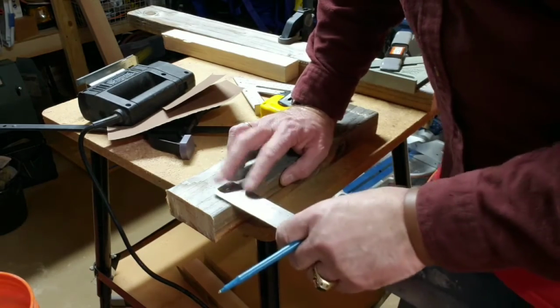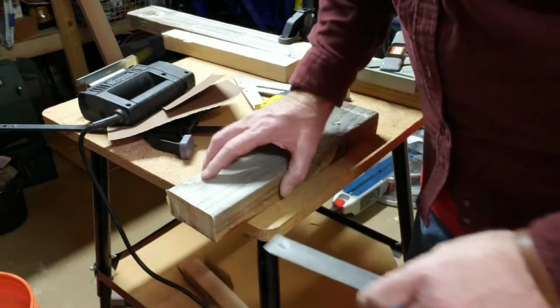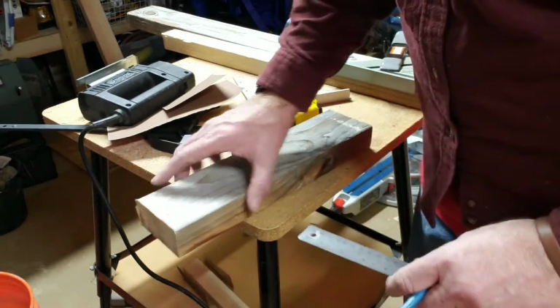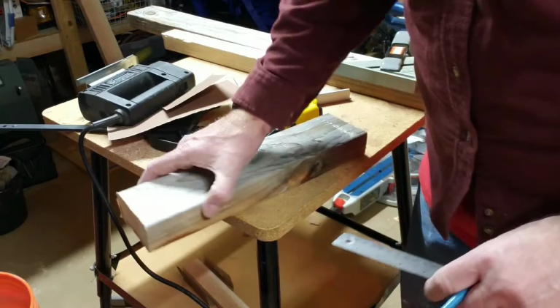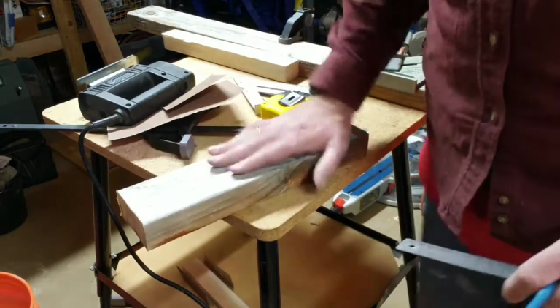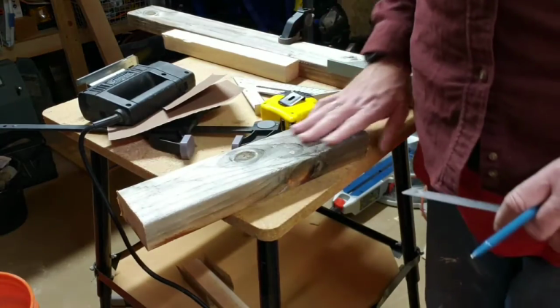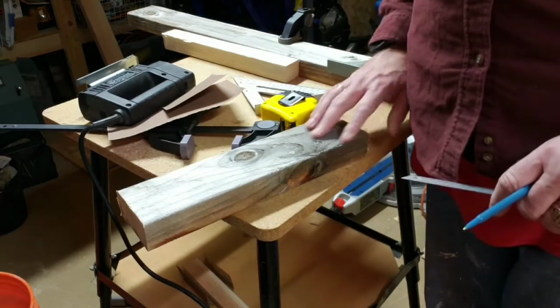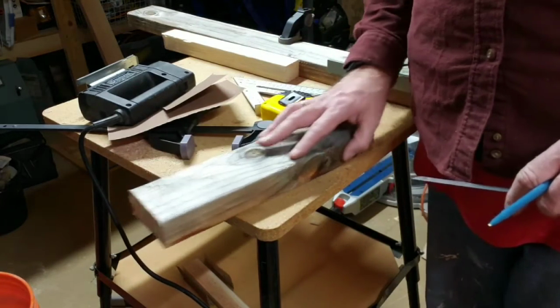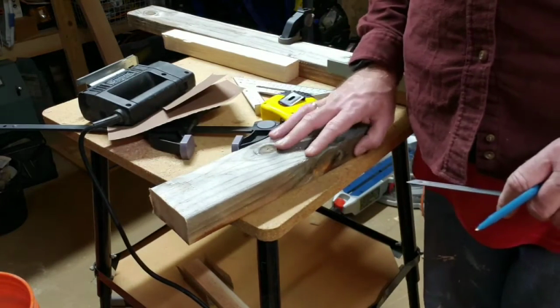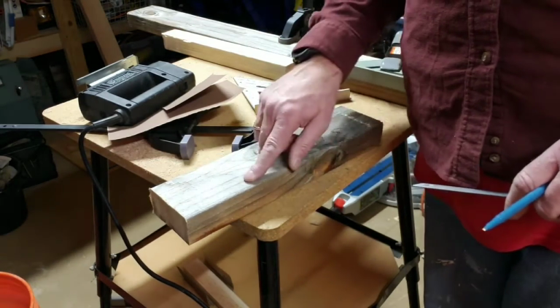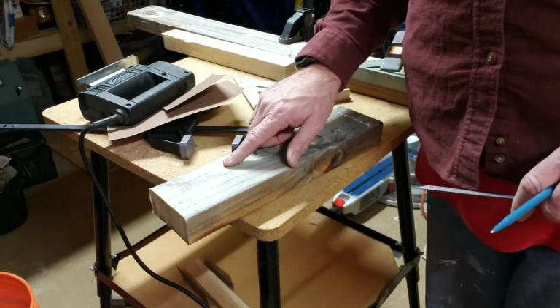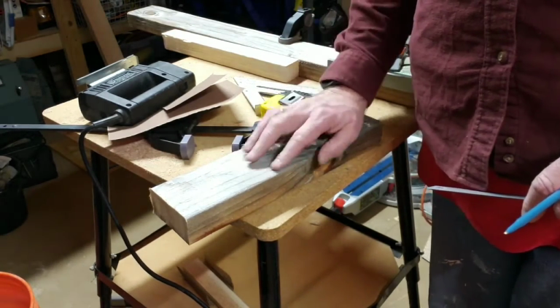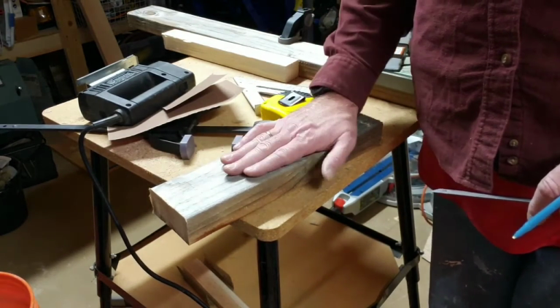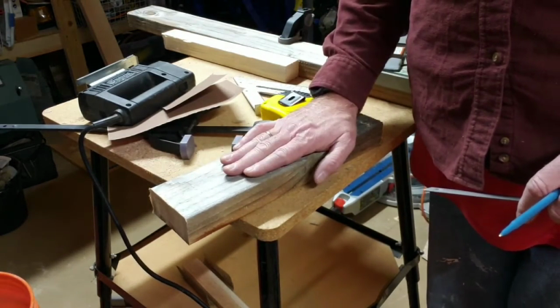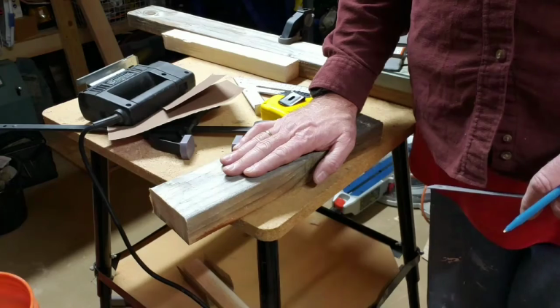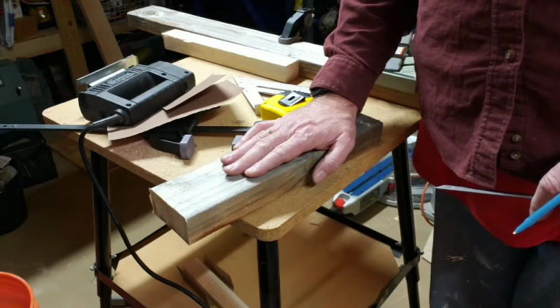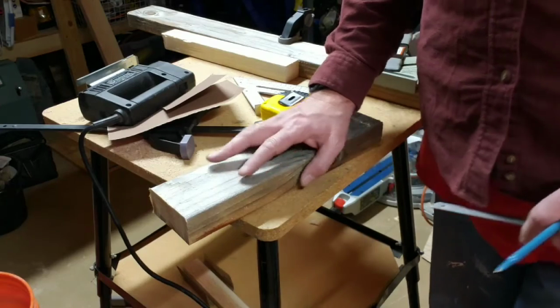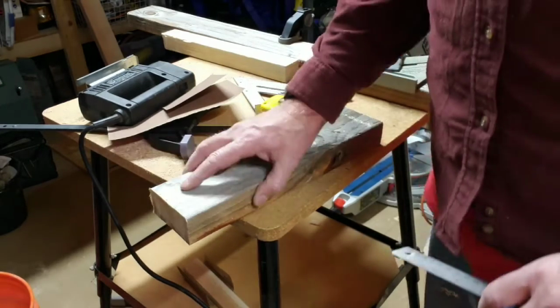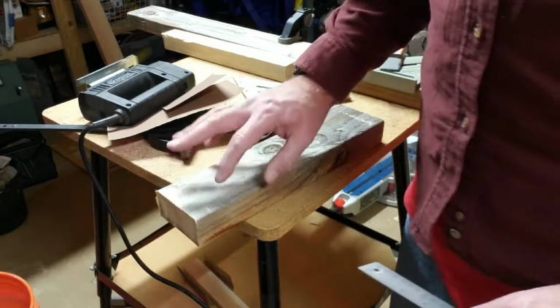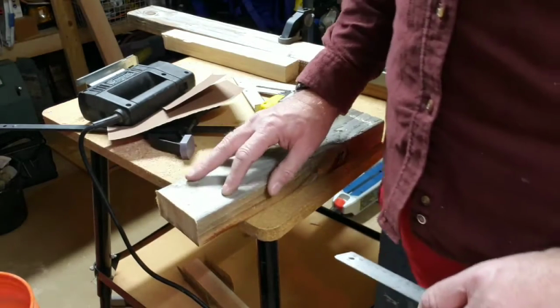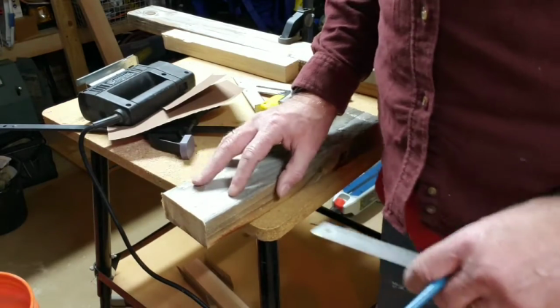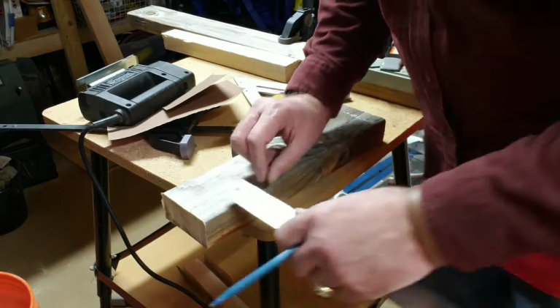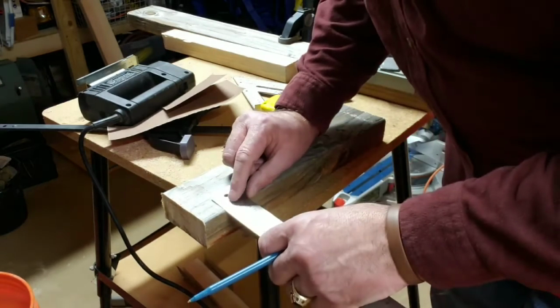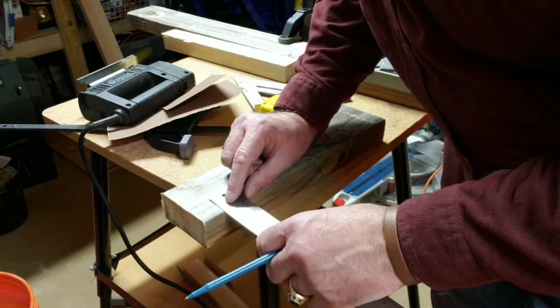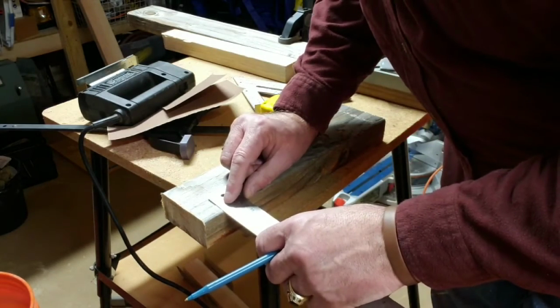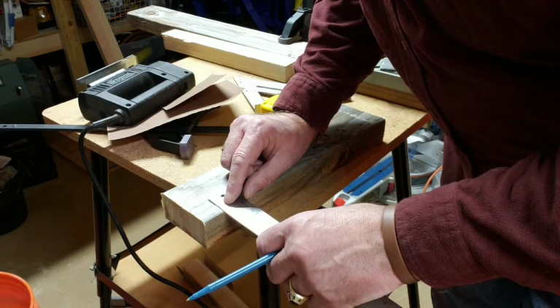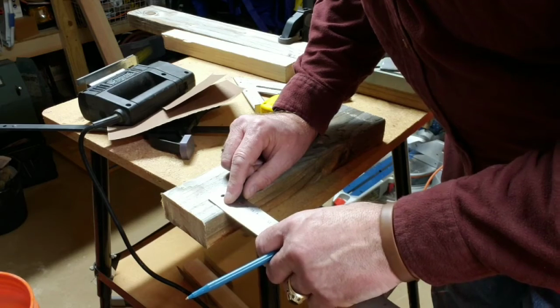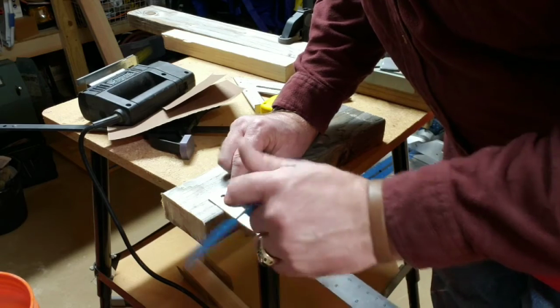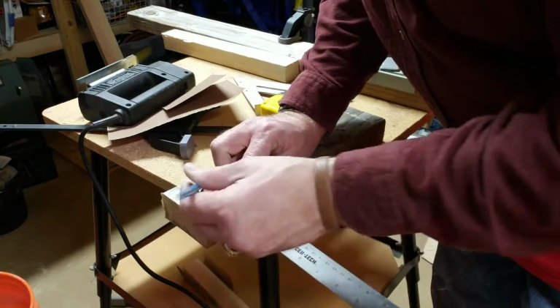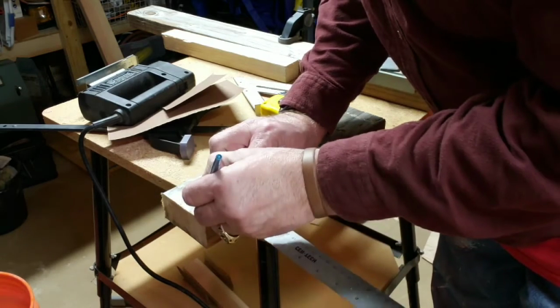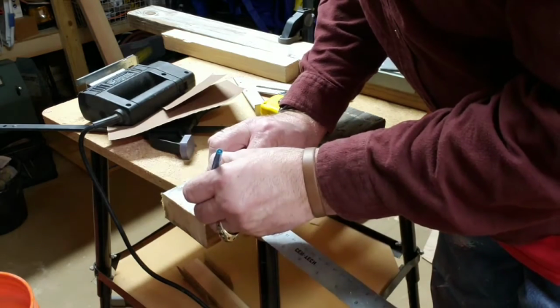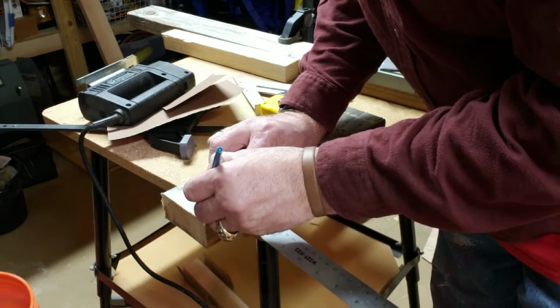So what we're going to do is — this is our 14-inch piece. Now you've already cut some off of this that you used for the one. So we want this next piece to be one and a quarter inches. So I'm going to mark one and a quarter inches right there.